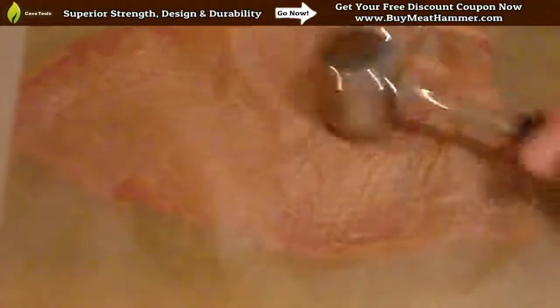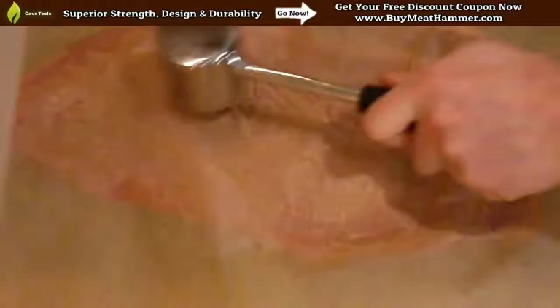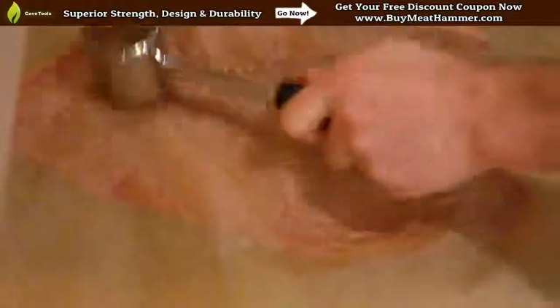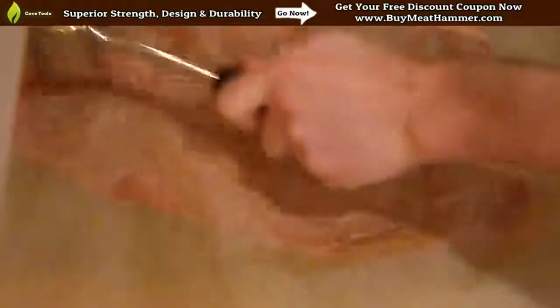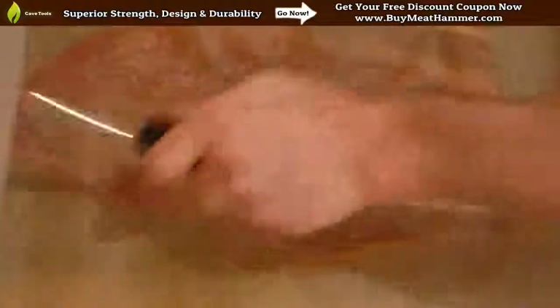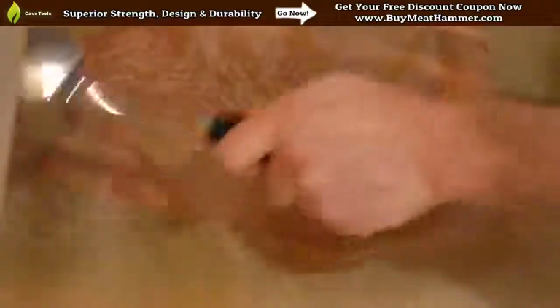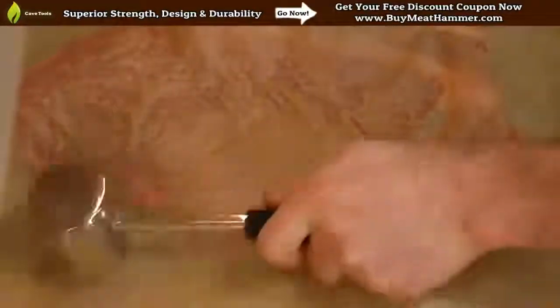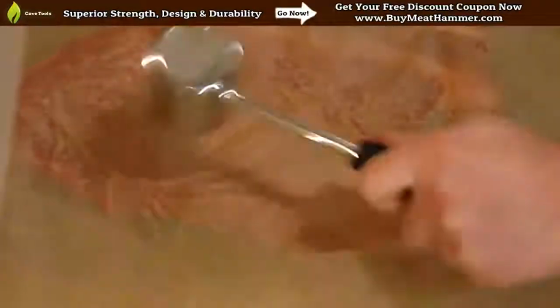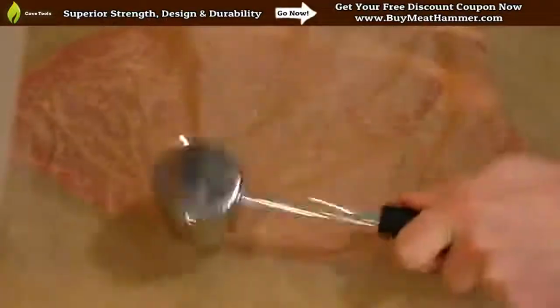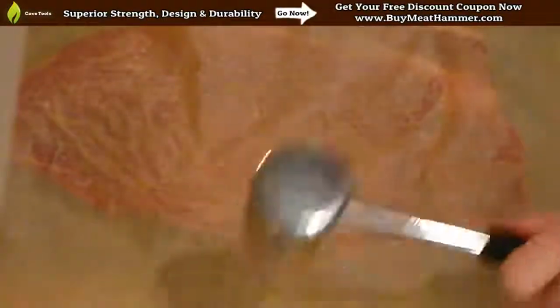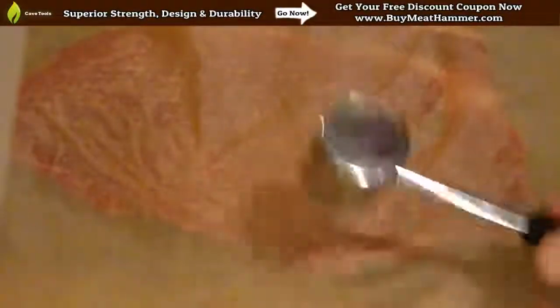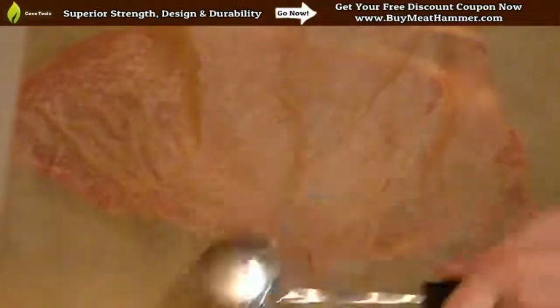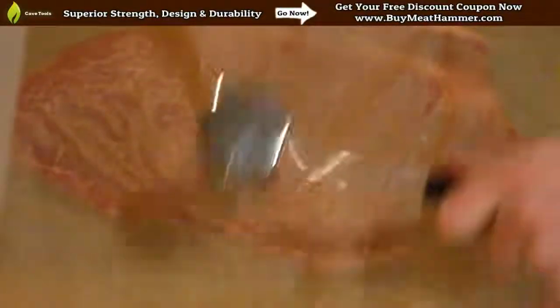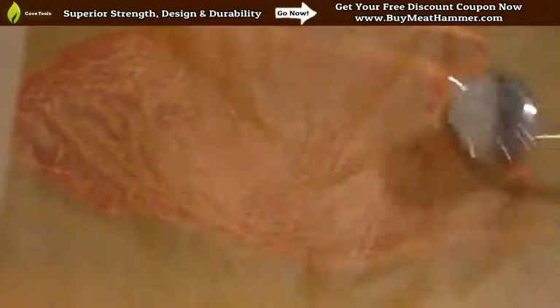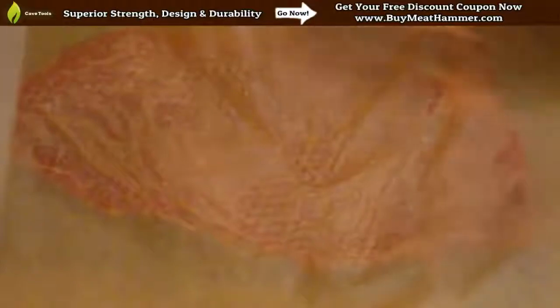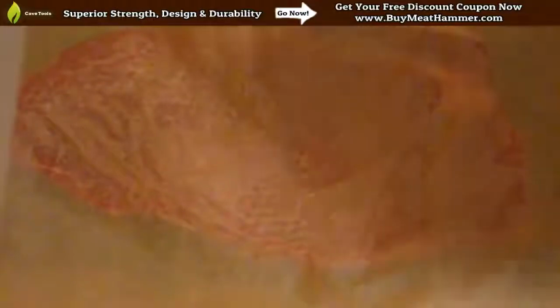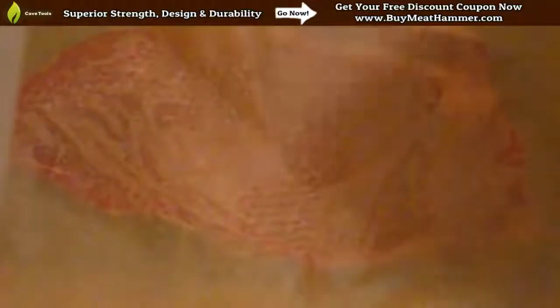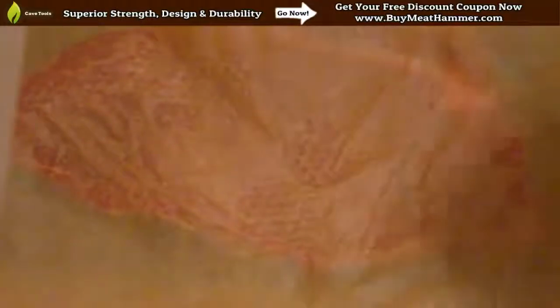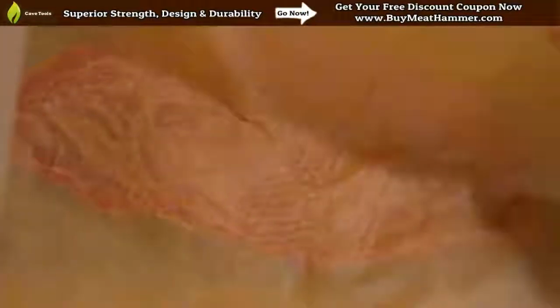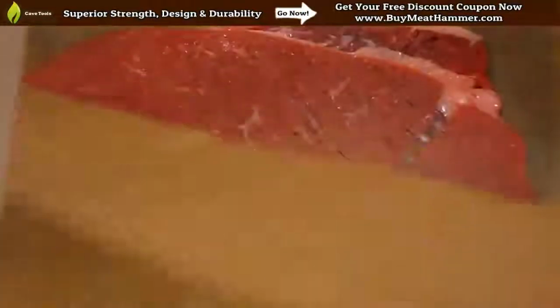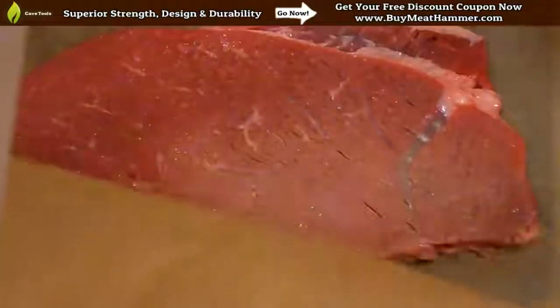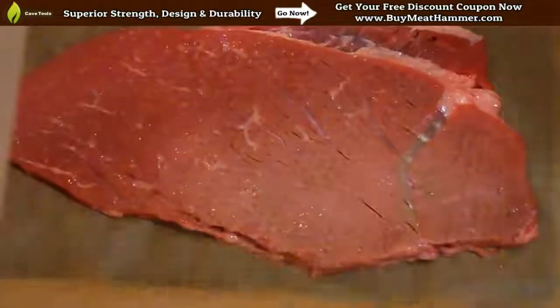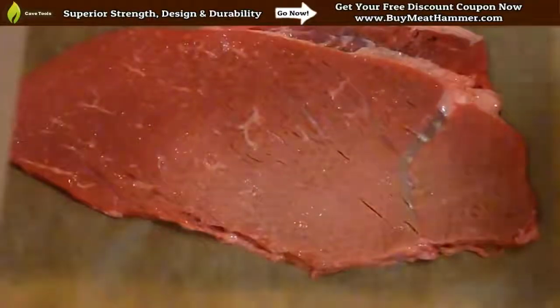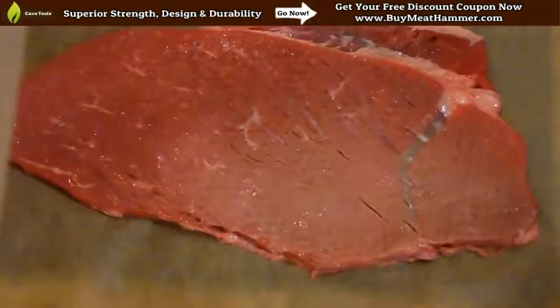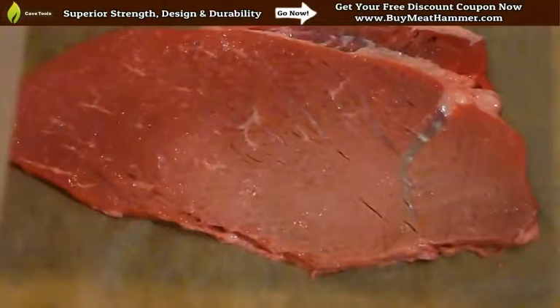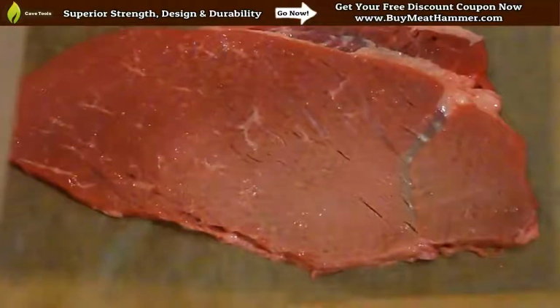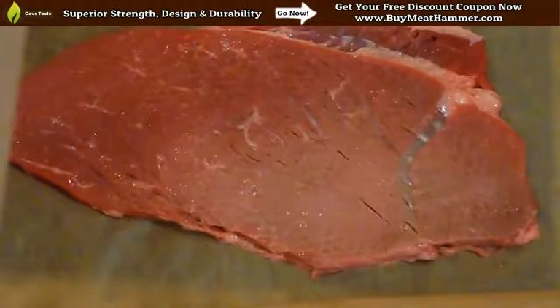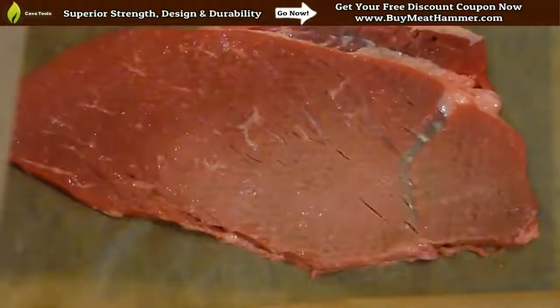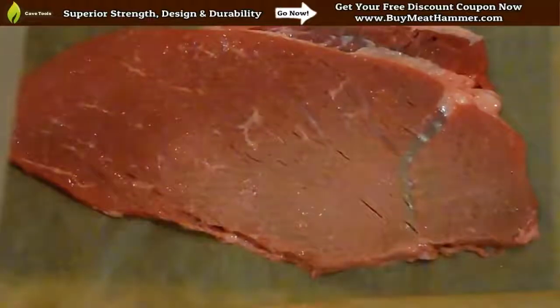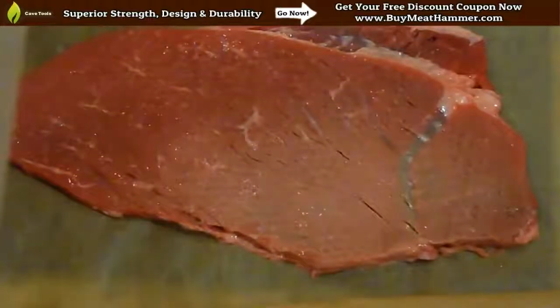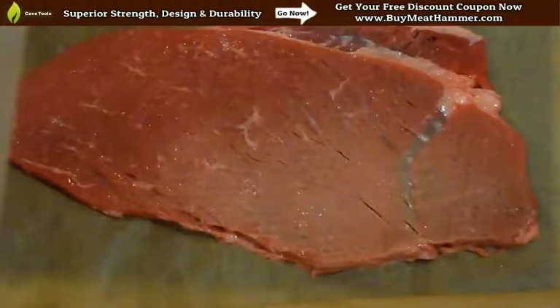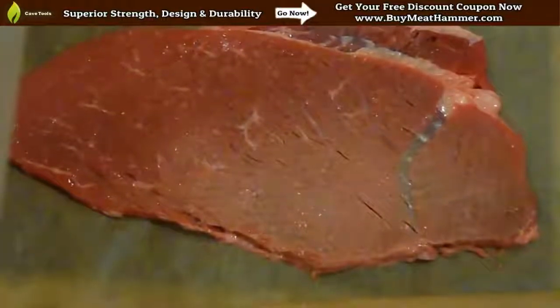That's all there really is to it. Just work your way around in a circle, break down those connective tissues, and your steak is going to be tender. Here's just a quick picture of the finished product right before we cook the steak.